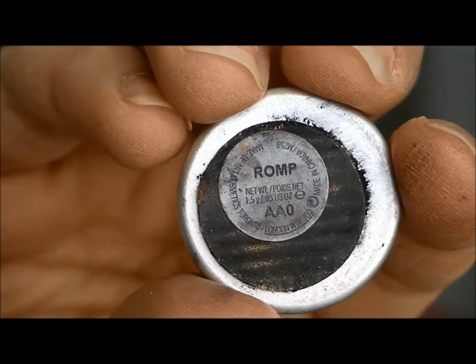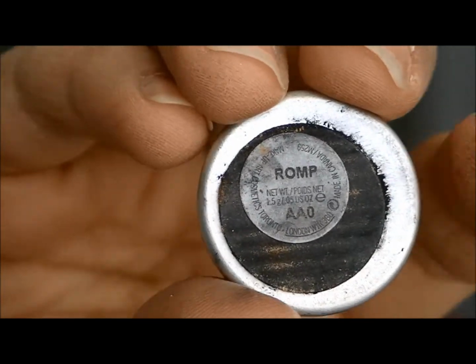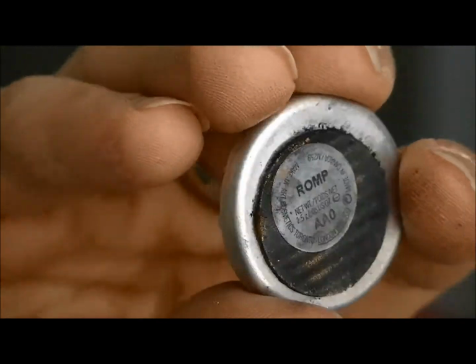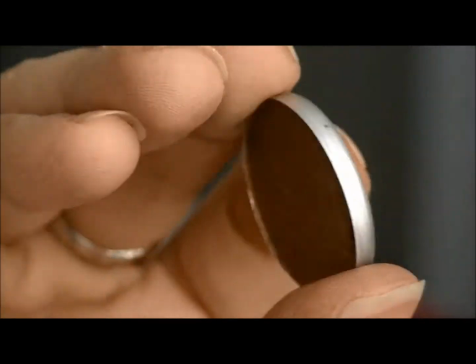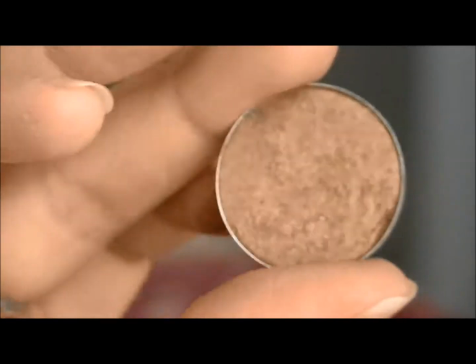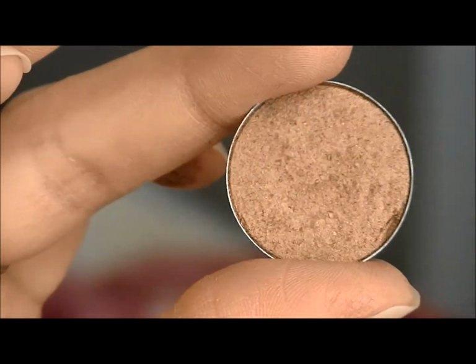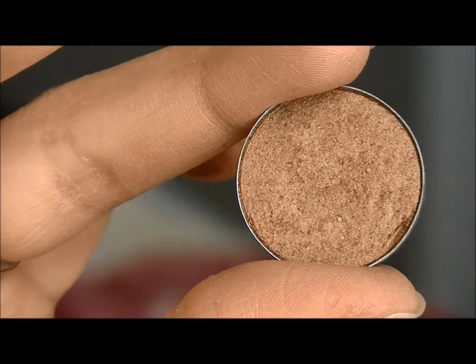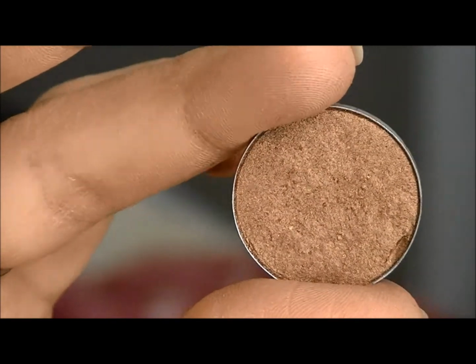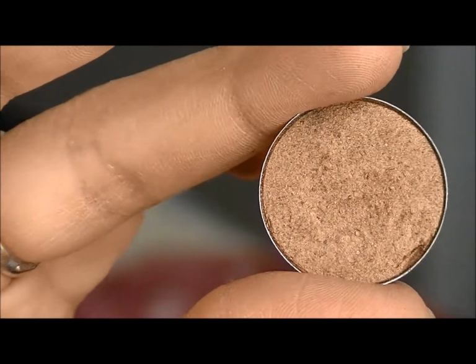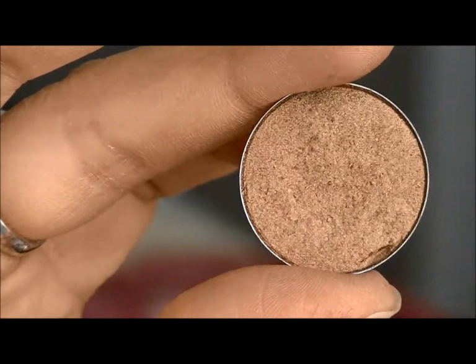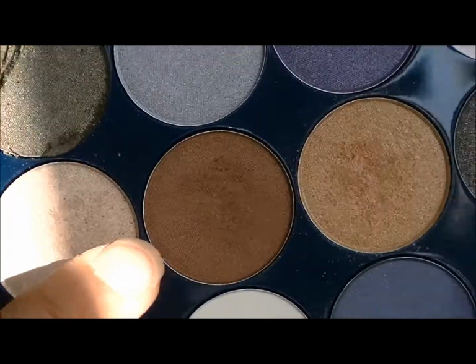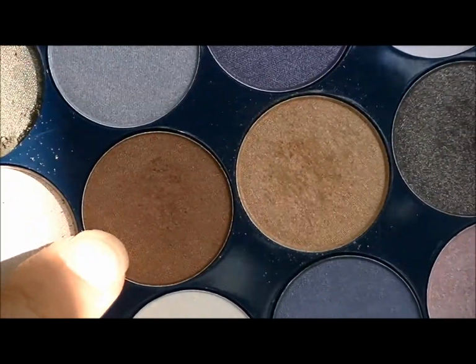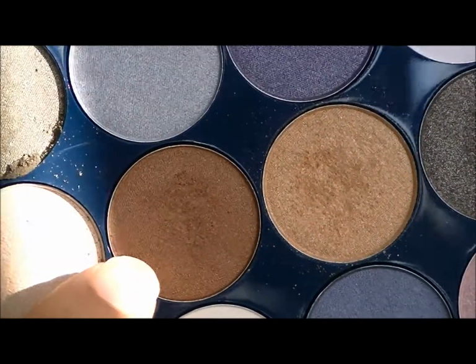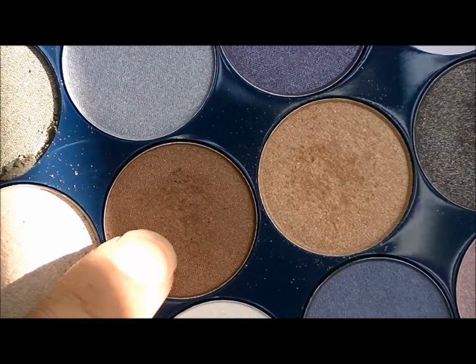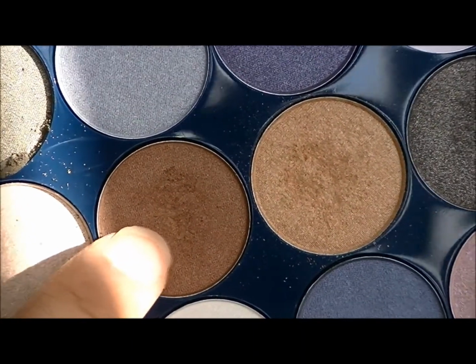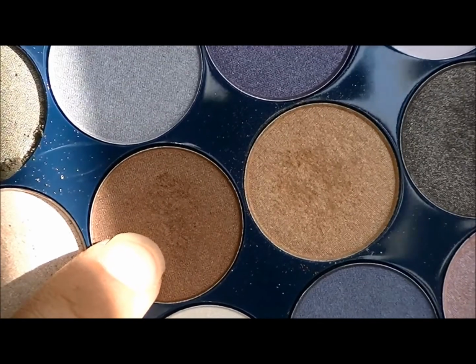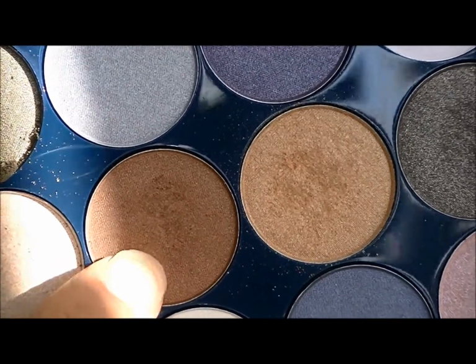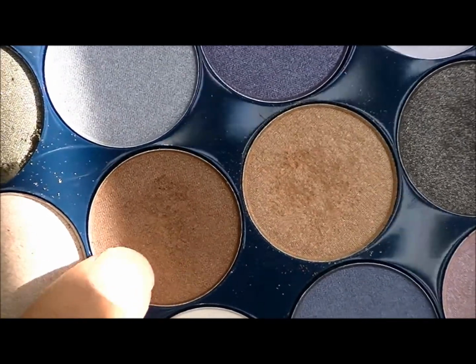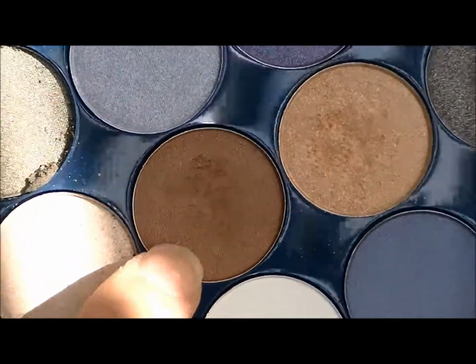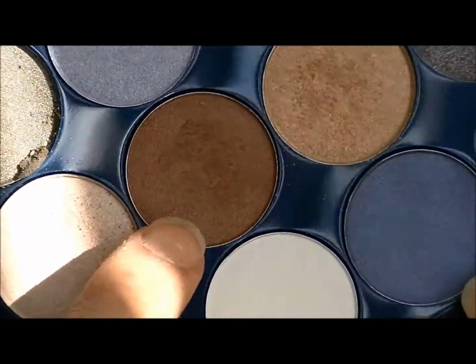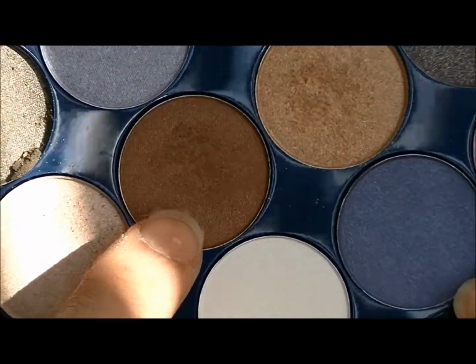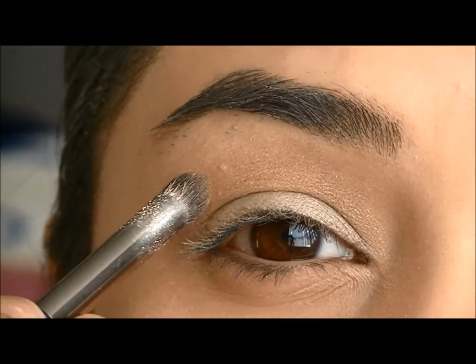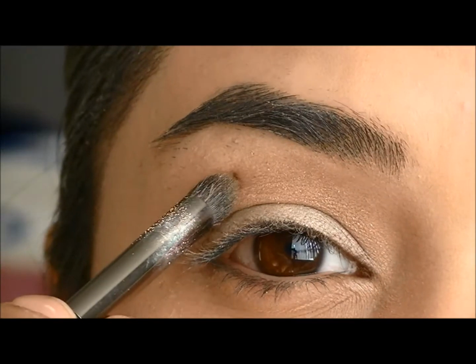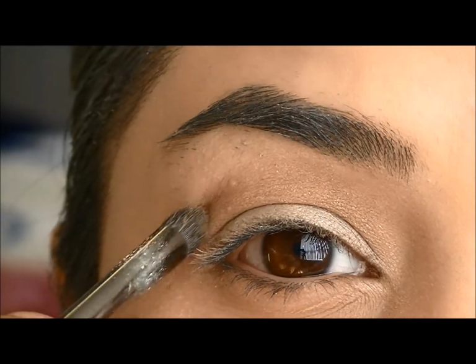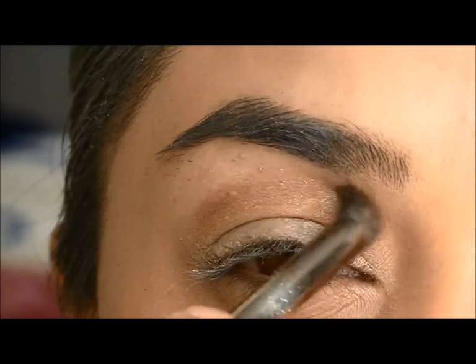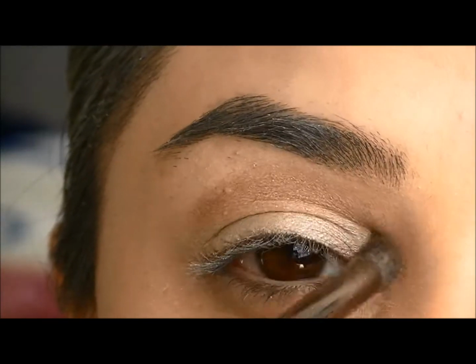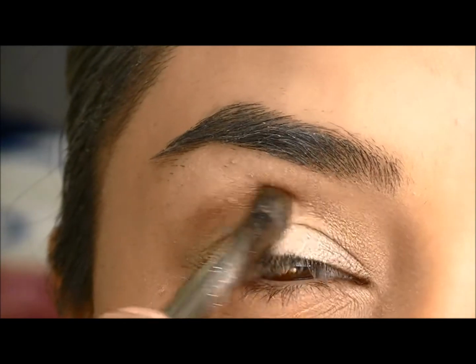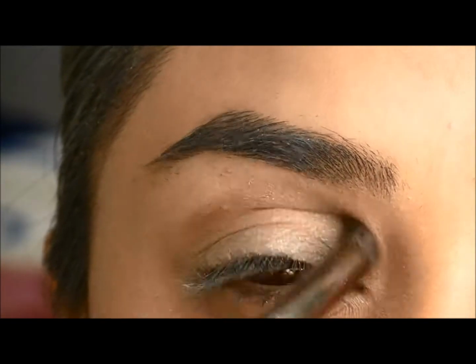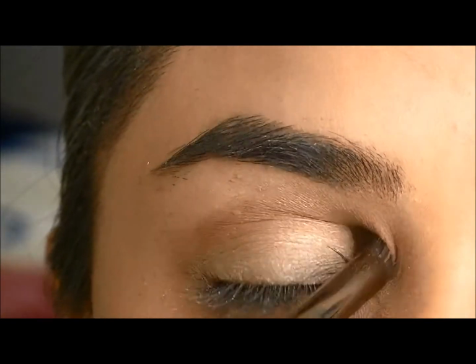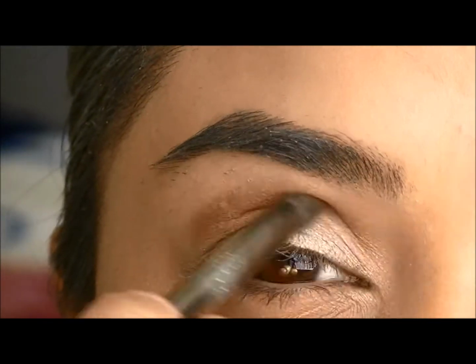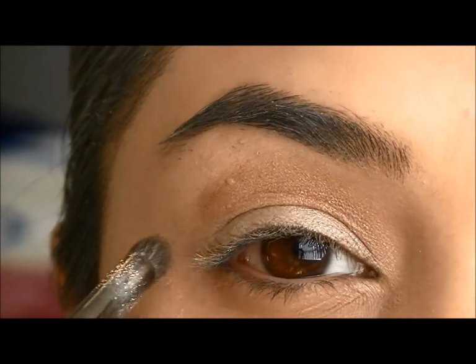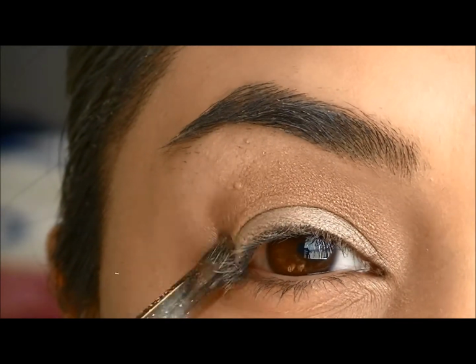And then I'm going to go into ROM from MAC Cosmetics and blend in this chocolate brown colour. I'm going to blend that into my crease as well, and the outer corners.